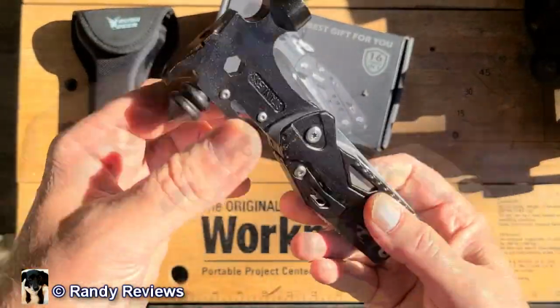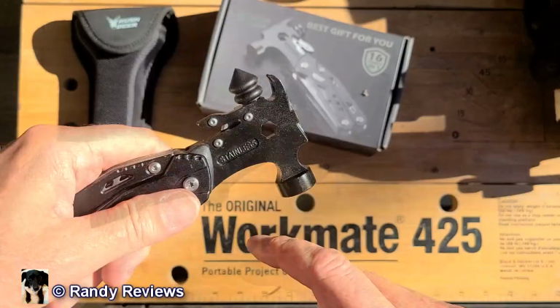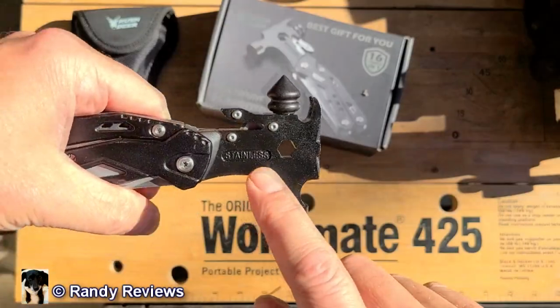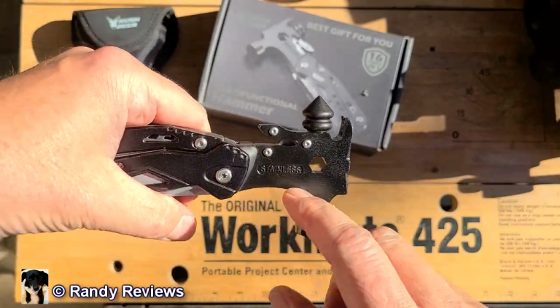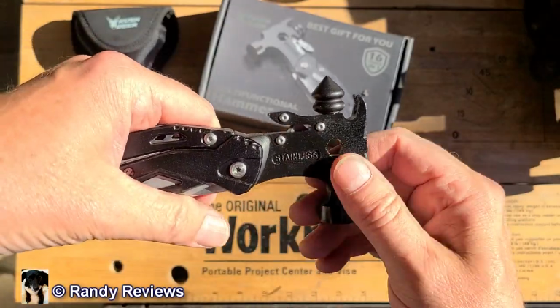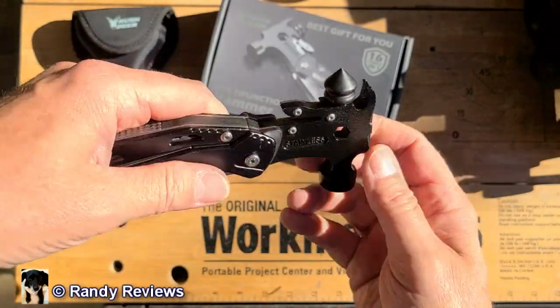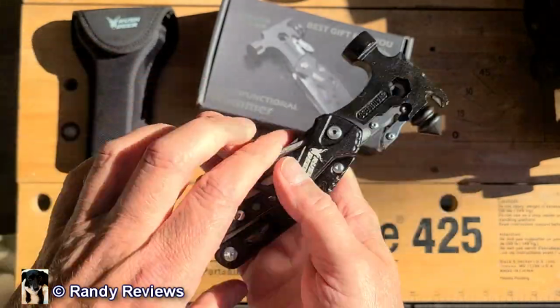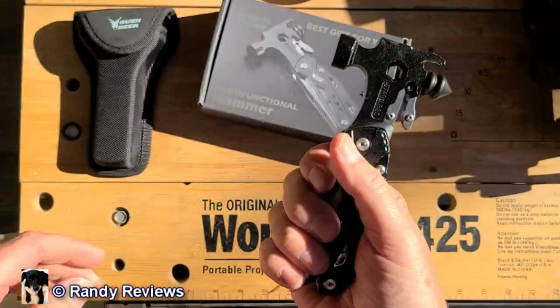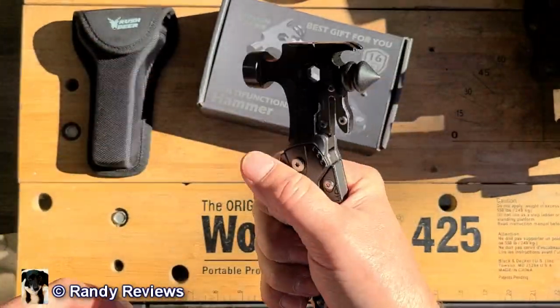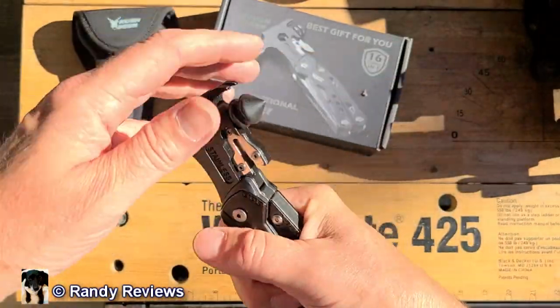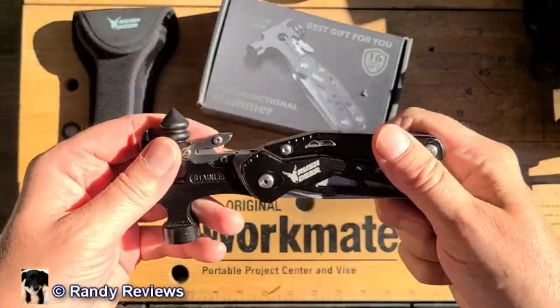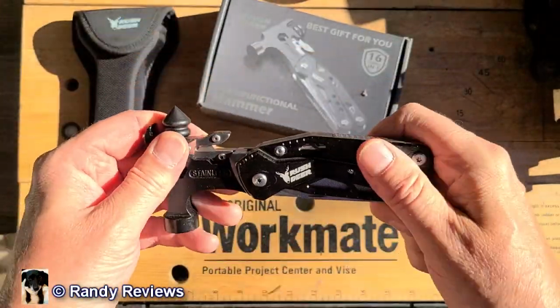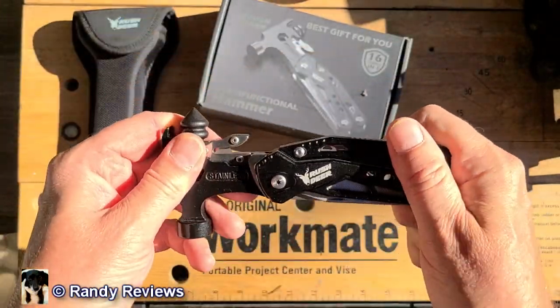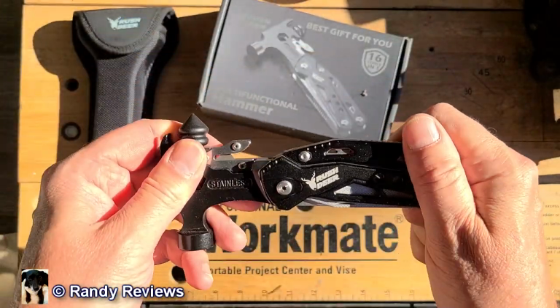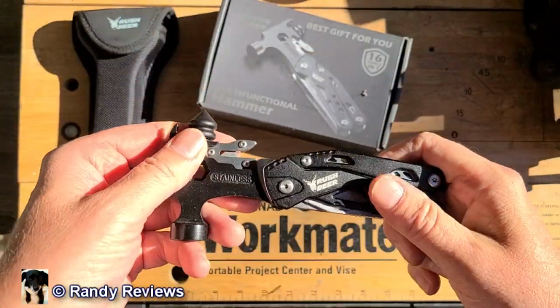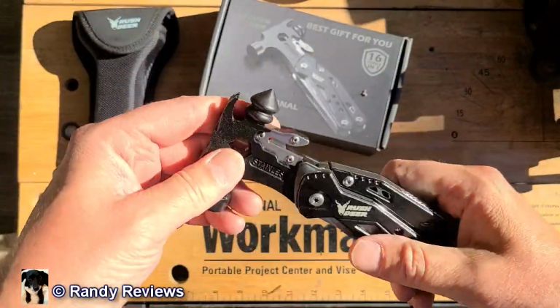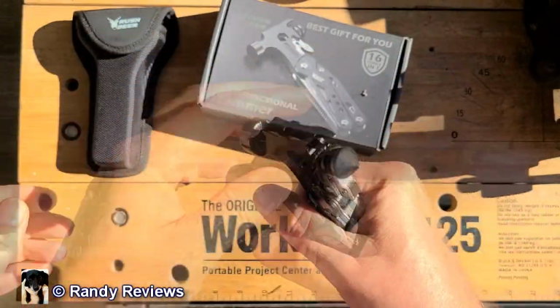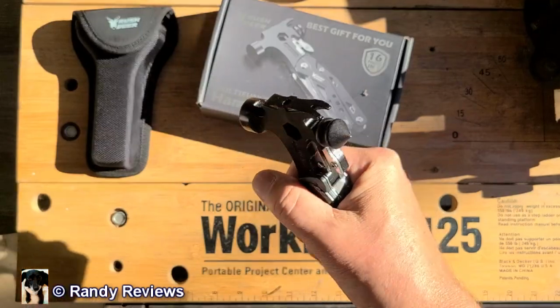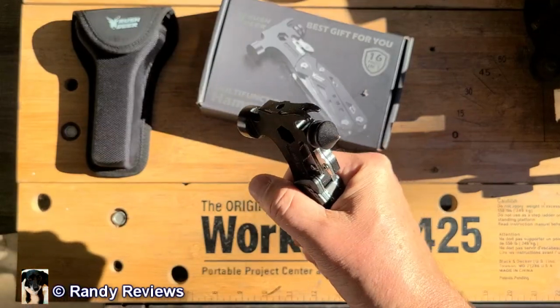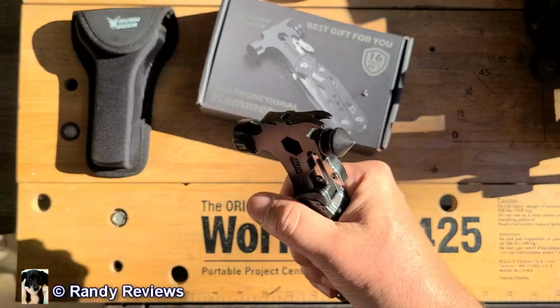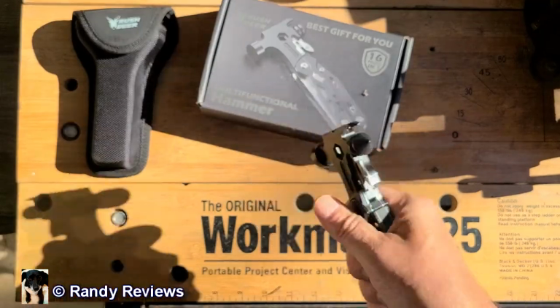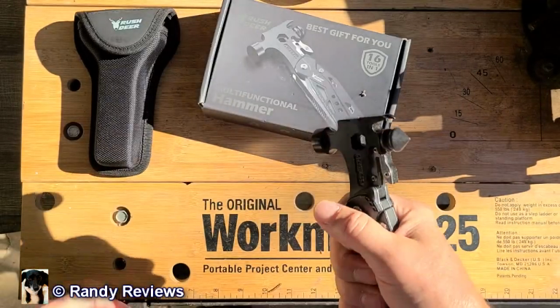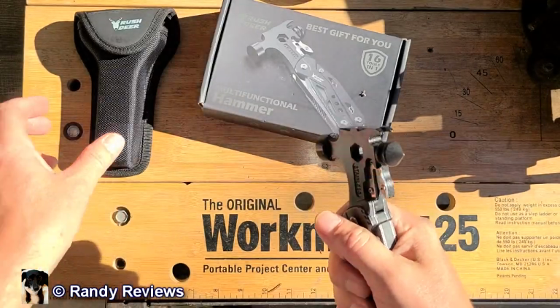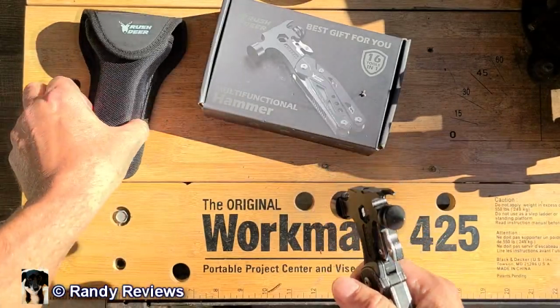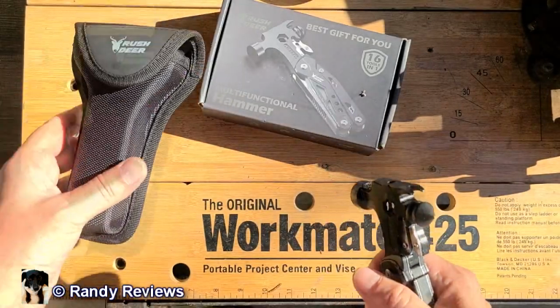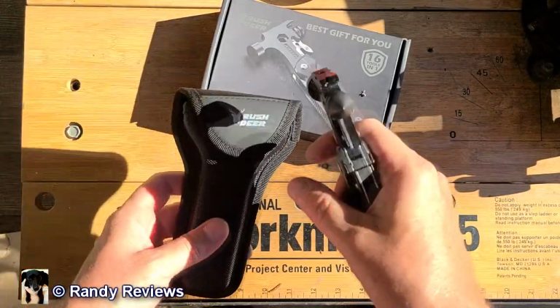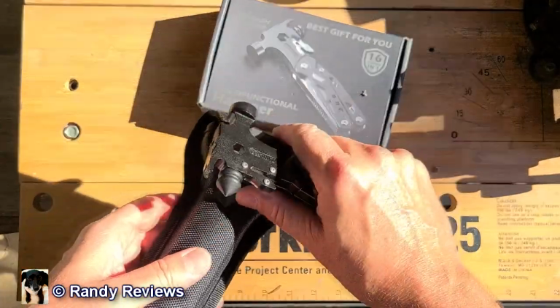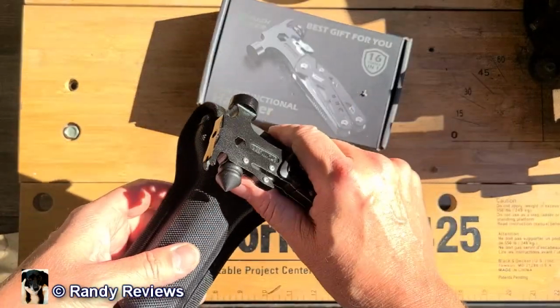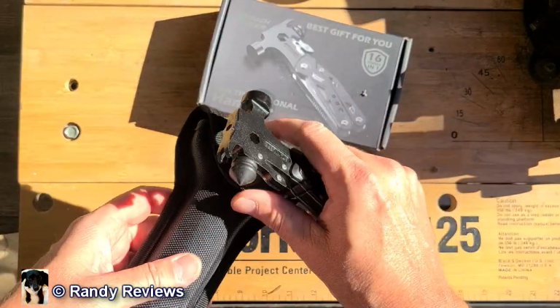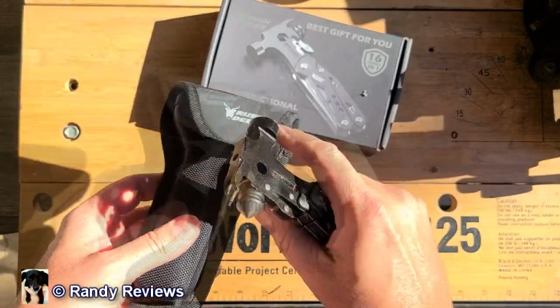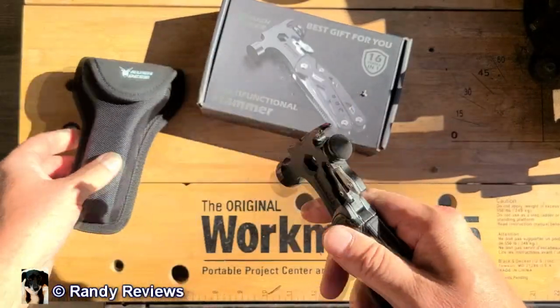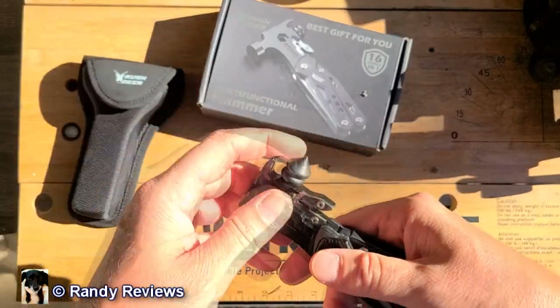It's stainless steel on the side, solid metal — it feels really, really solid. It's got some heft and weight to it, and along with the case, this is going to be great for throwing in the car.